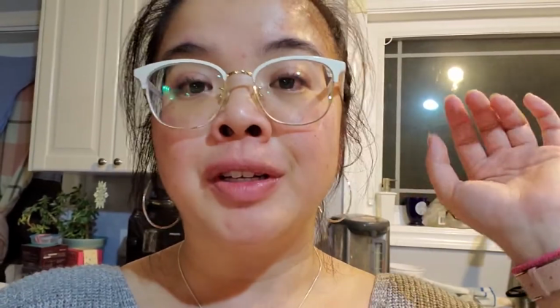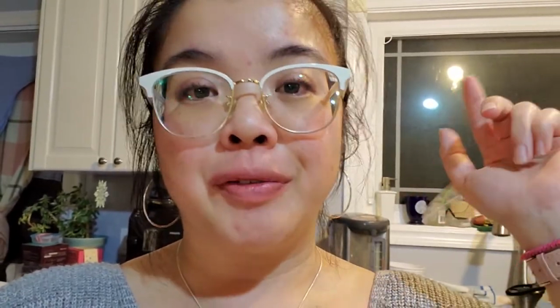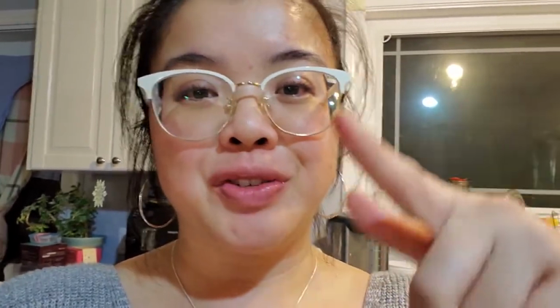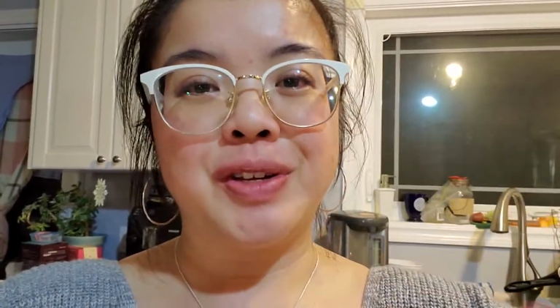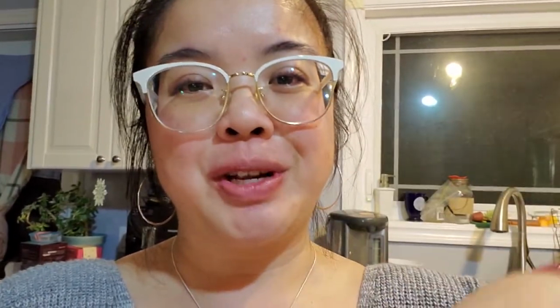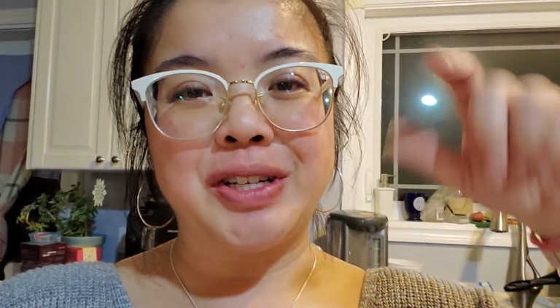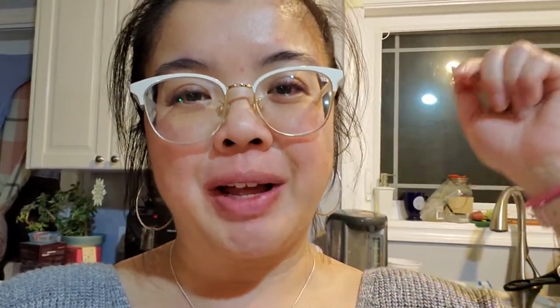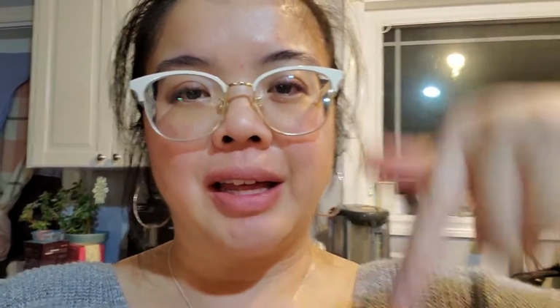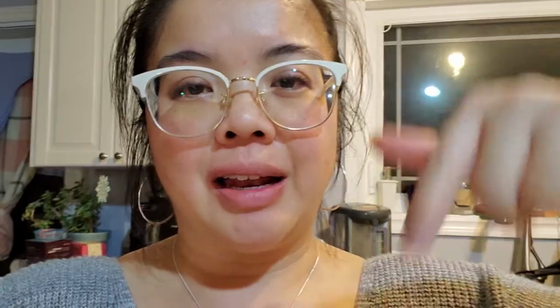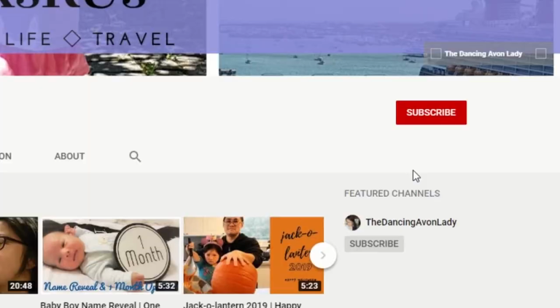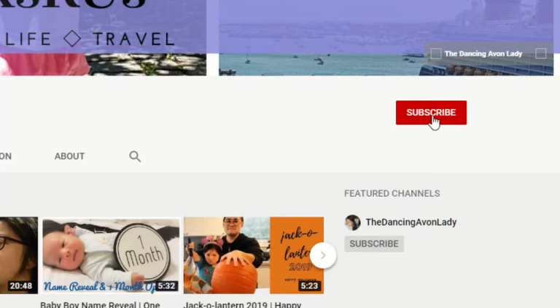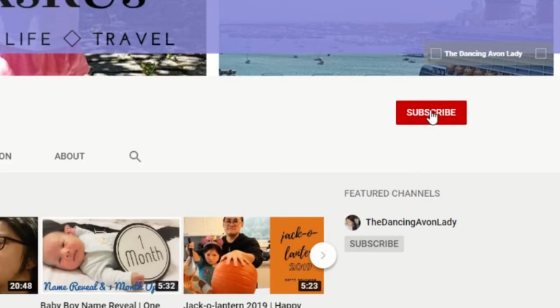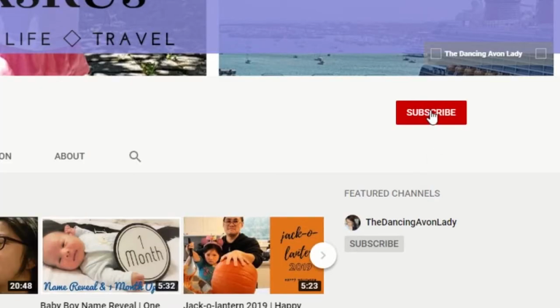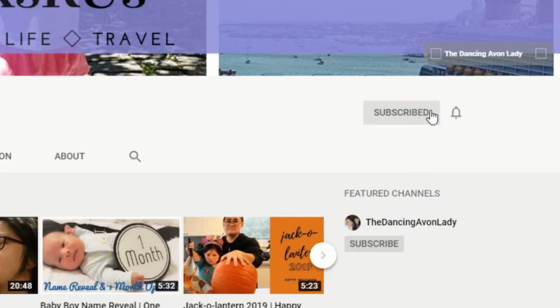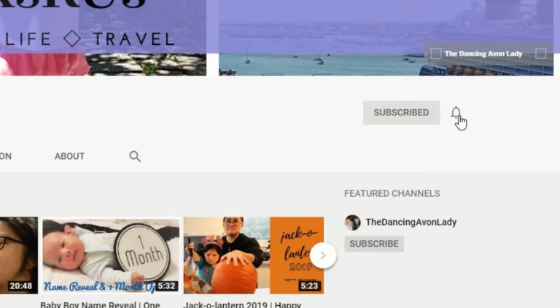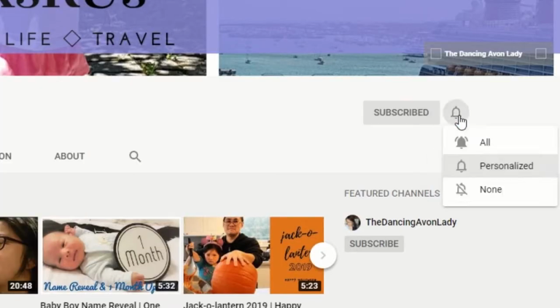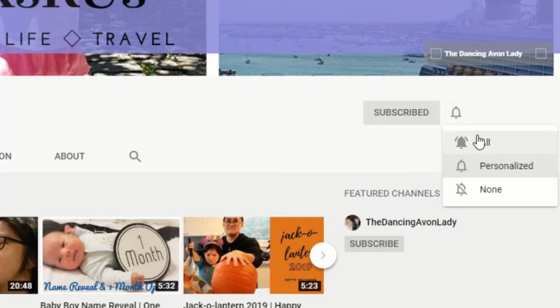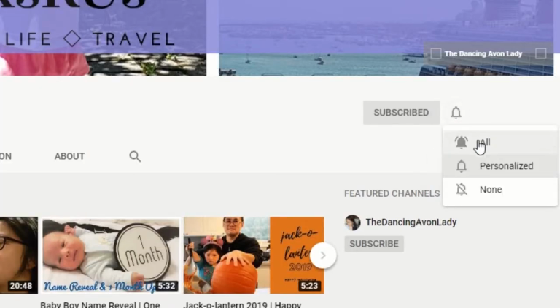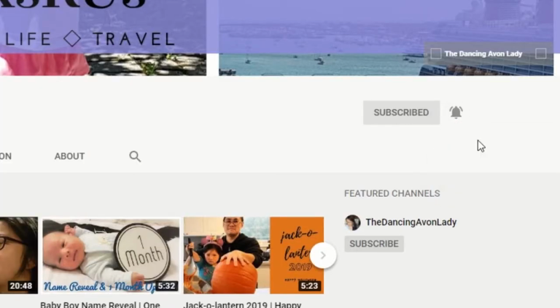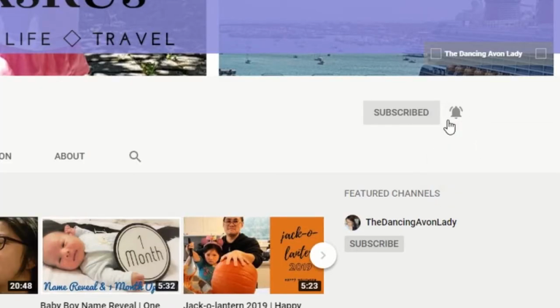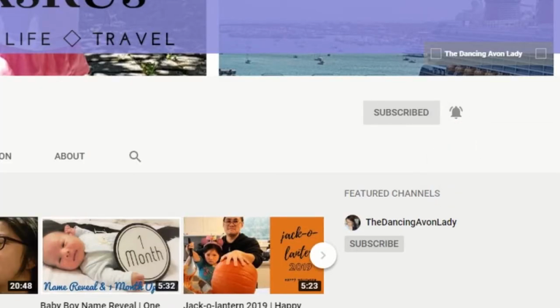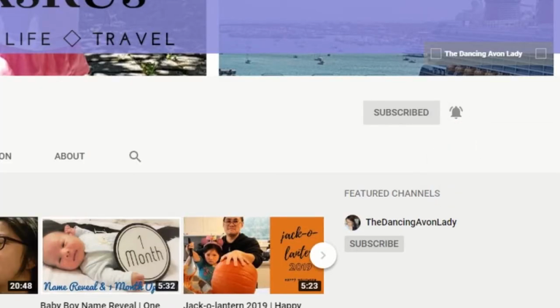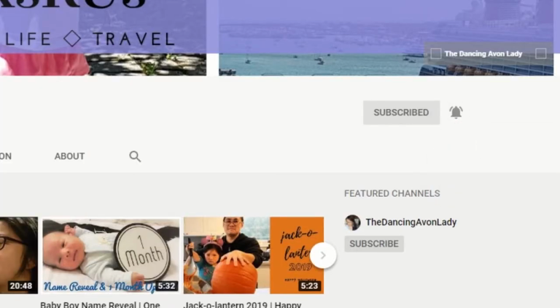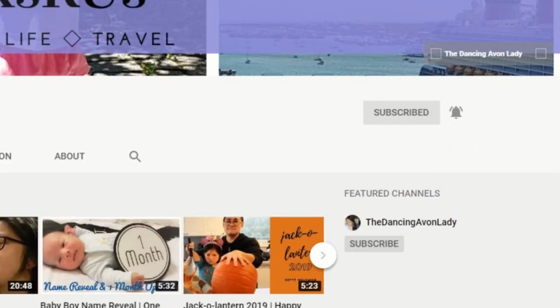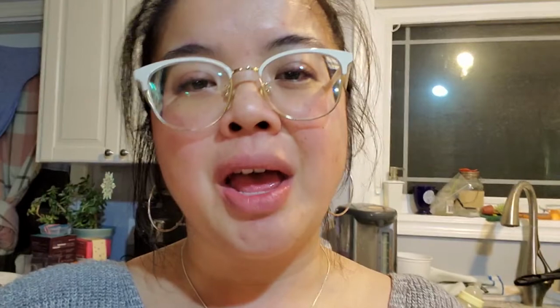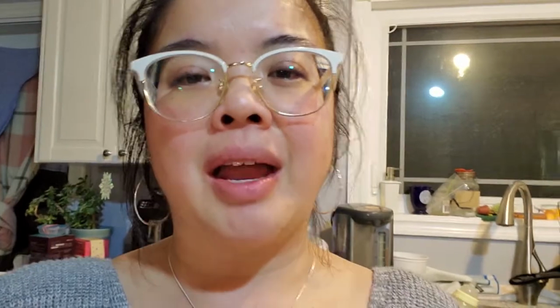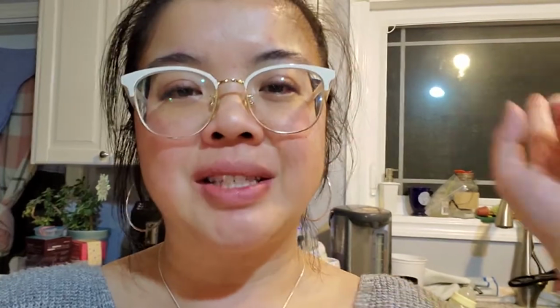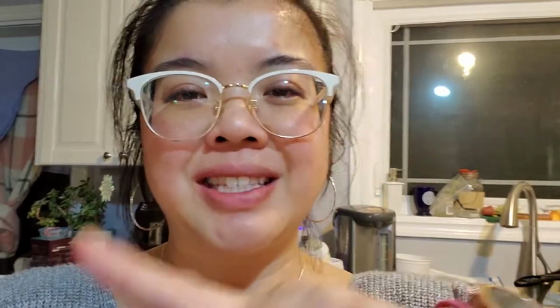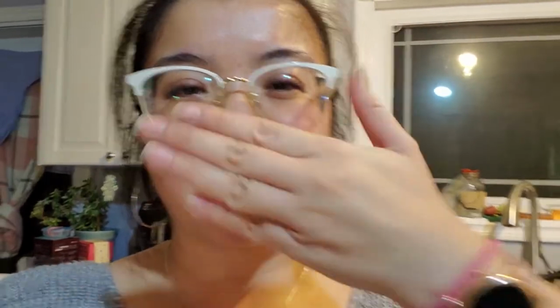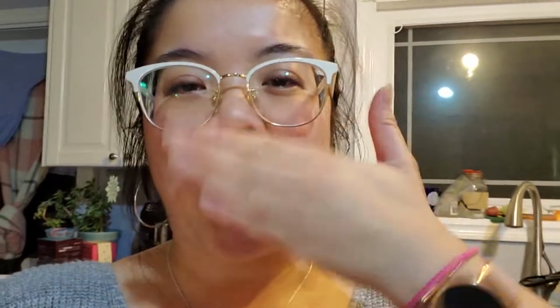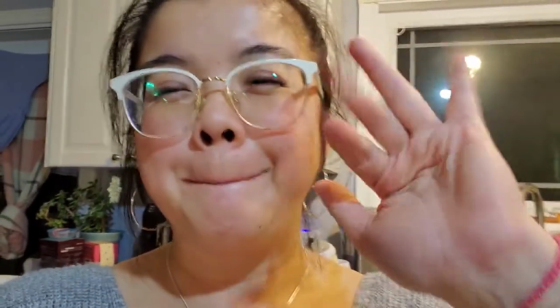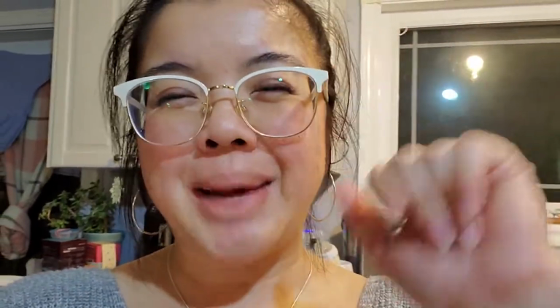So if you guys enjoyed this video, make sure you let us know by clicking that like button. If you're new to this channel, hit that subscribe button as well as that little bell icon beside it, so you never miss a video notification. I'll see you guys in the next one. Bye!